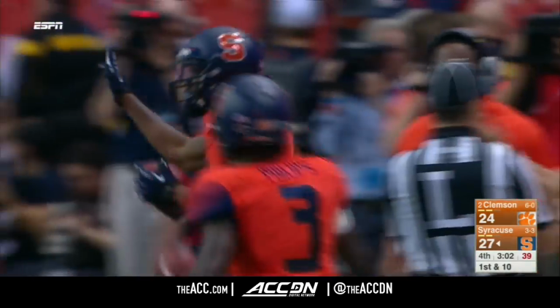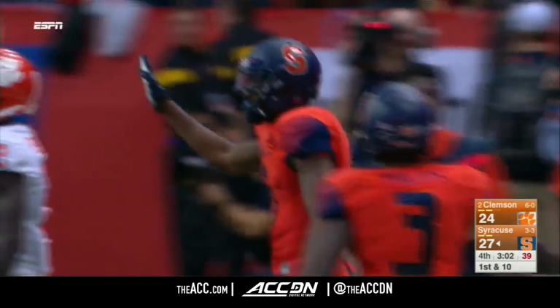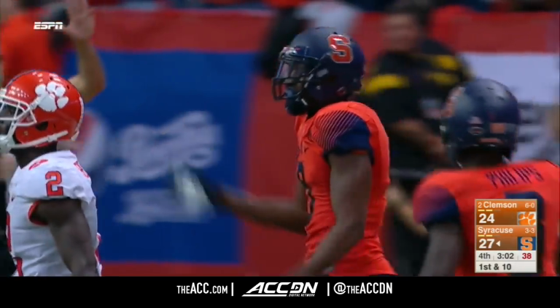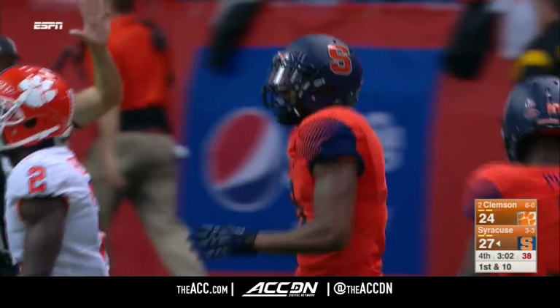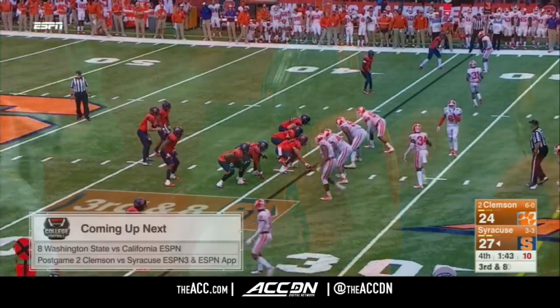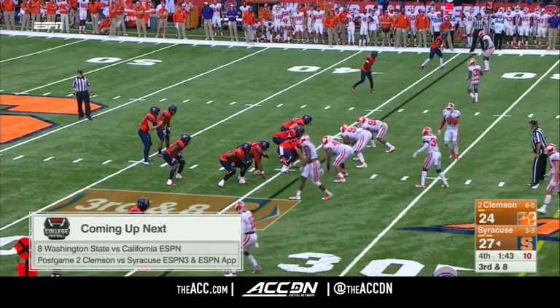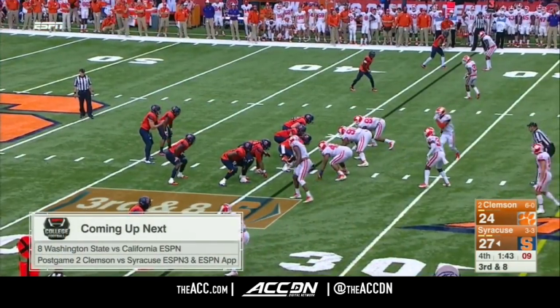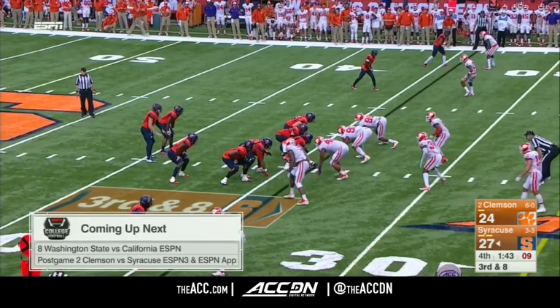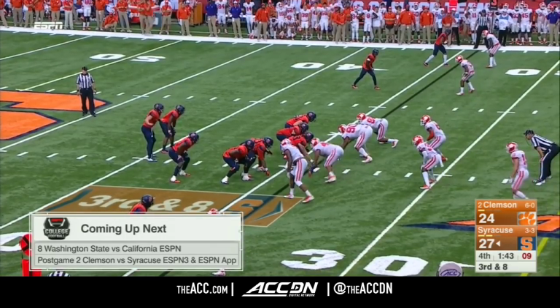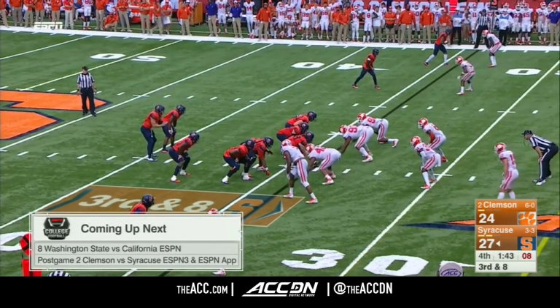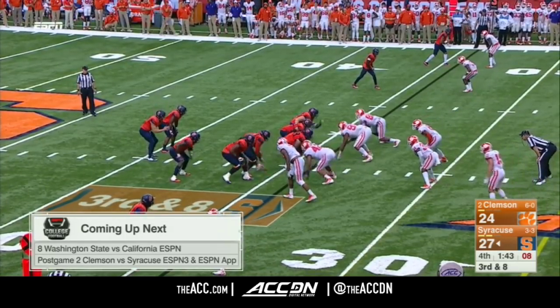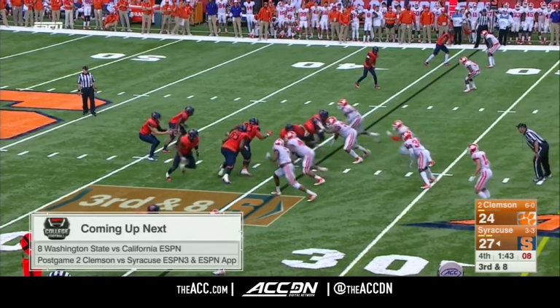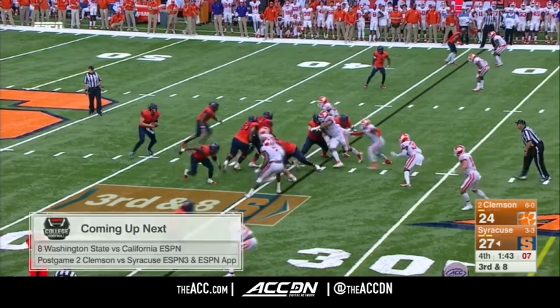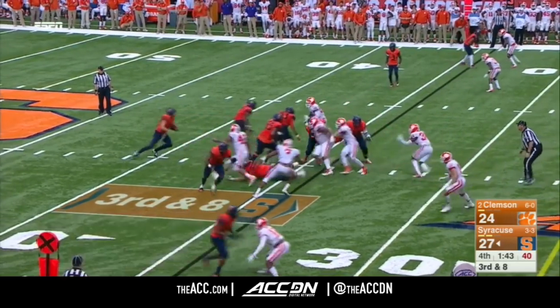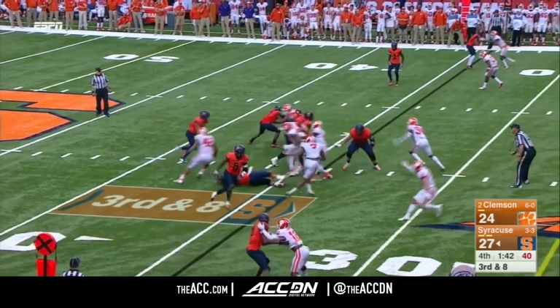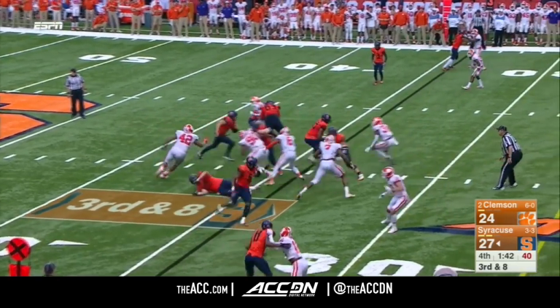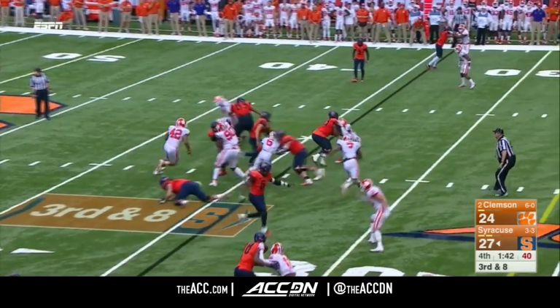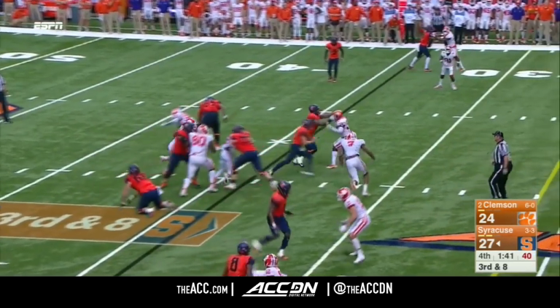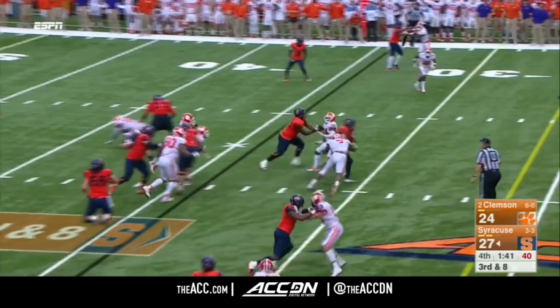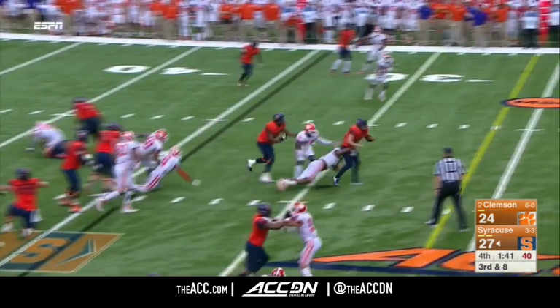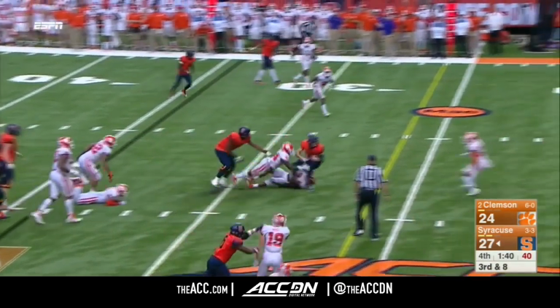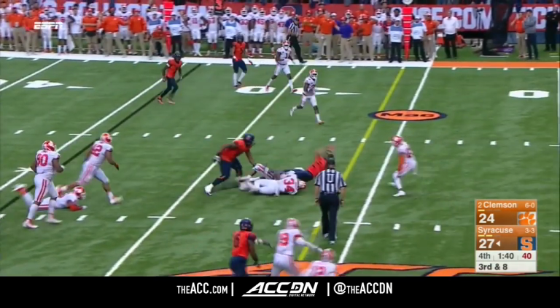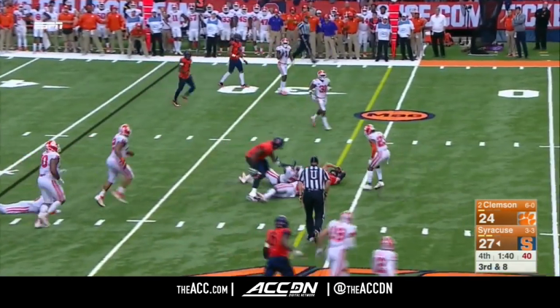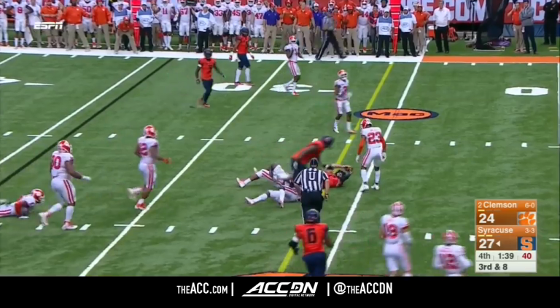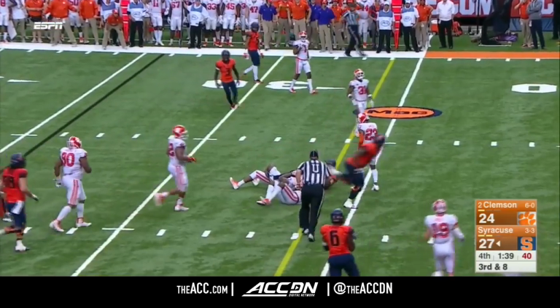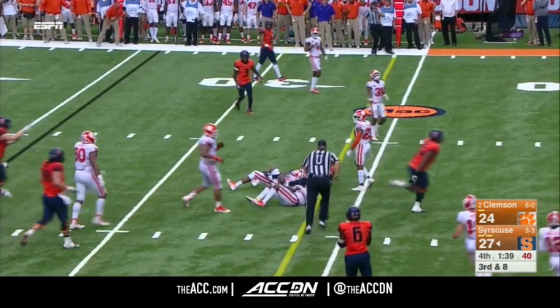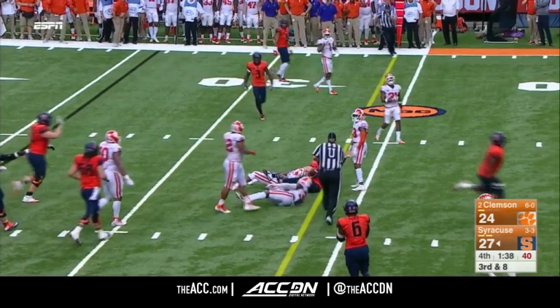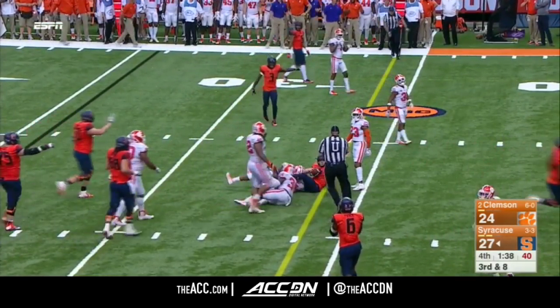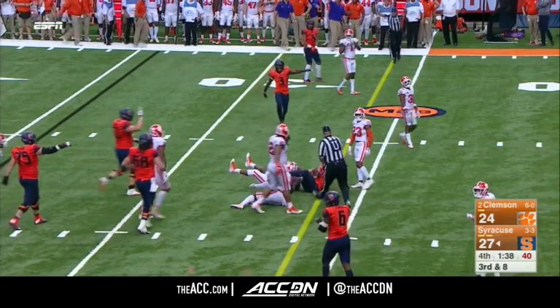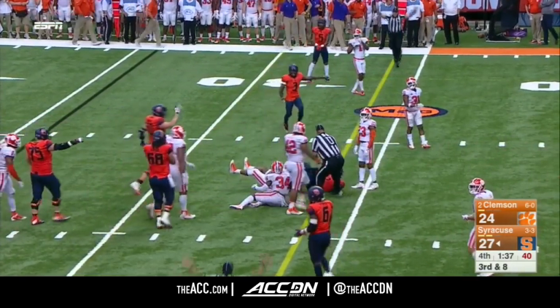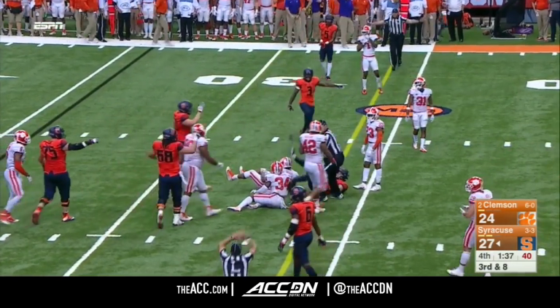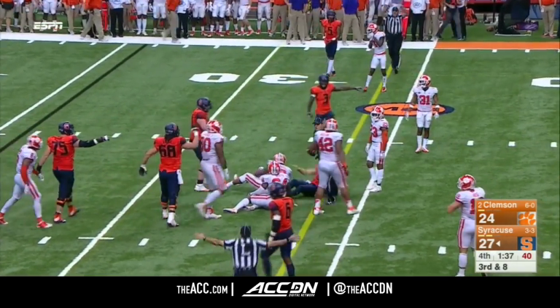We'll have post-game coverage of this game on the ESPN app. As Dungey takes off trying to get the first down, and he stretches for it.